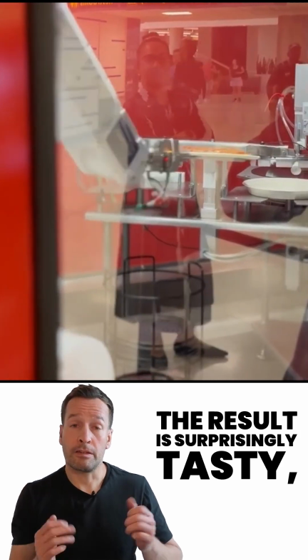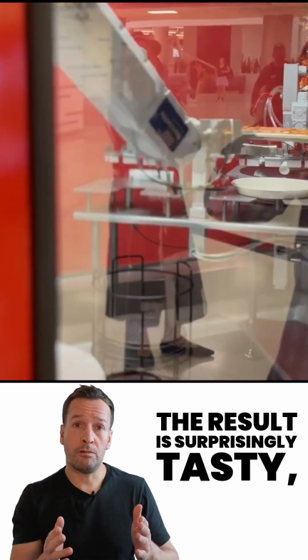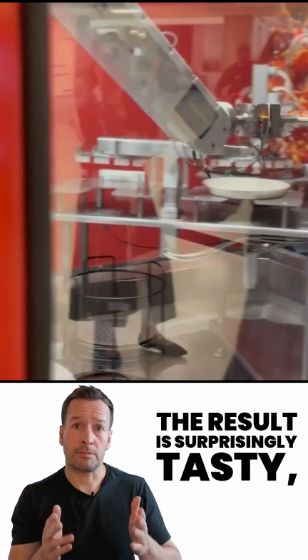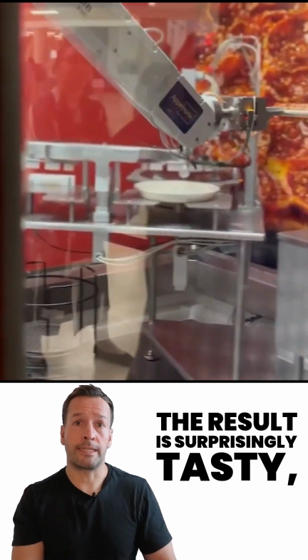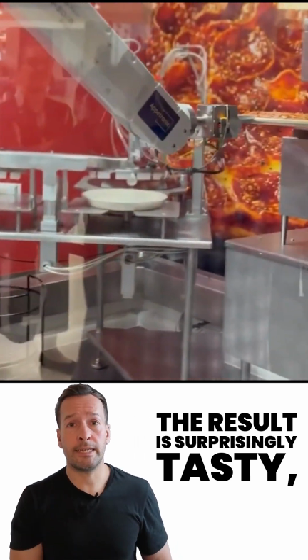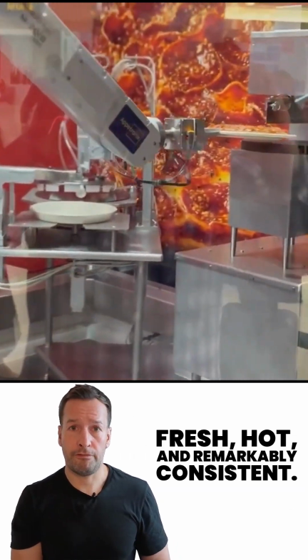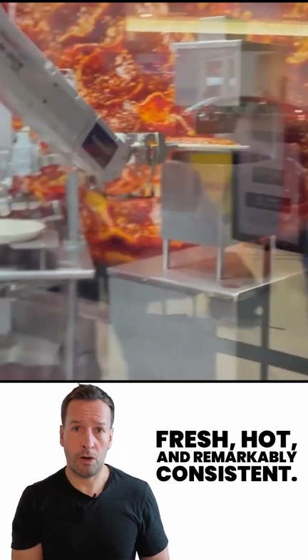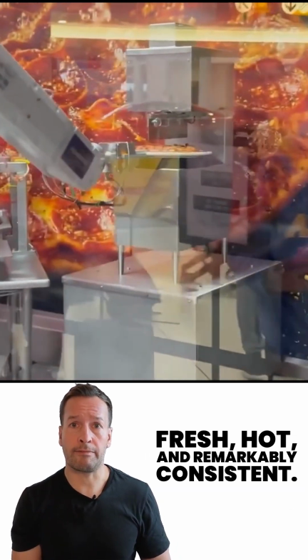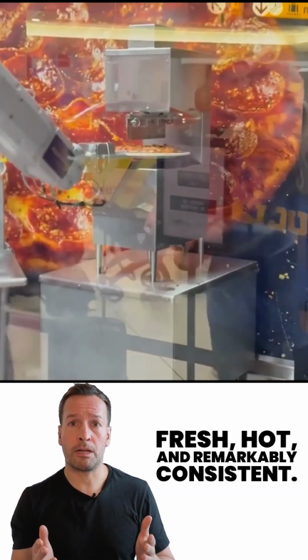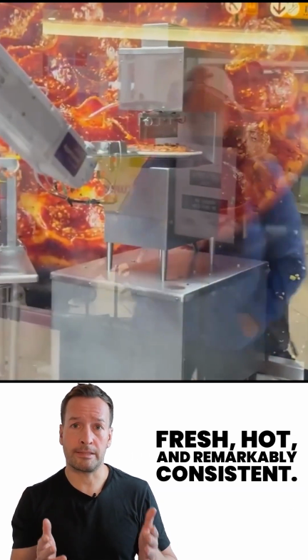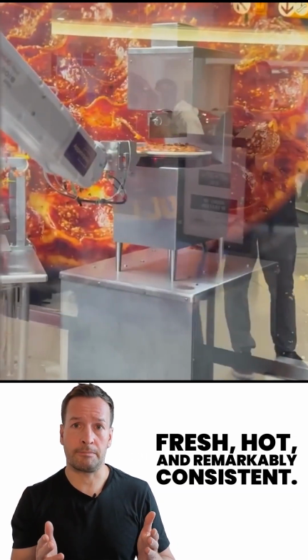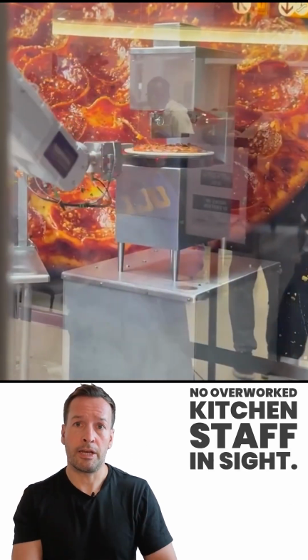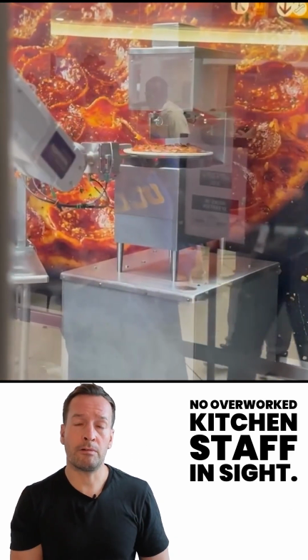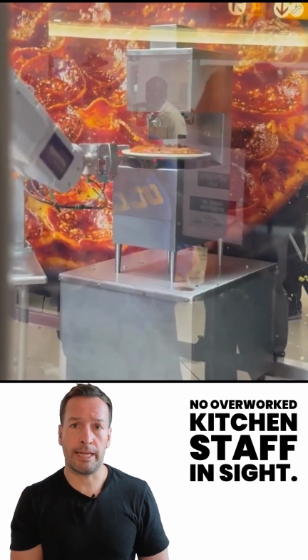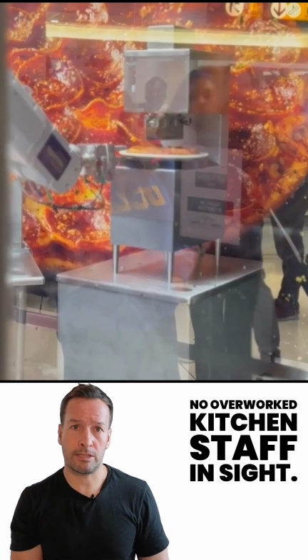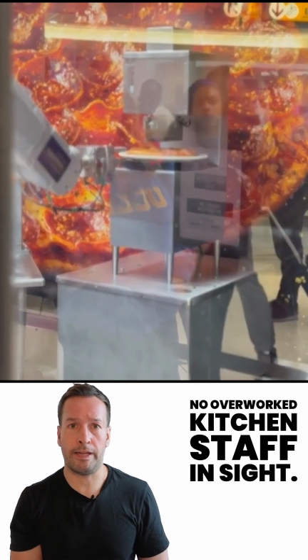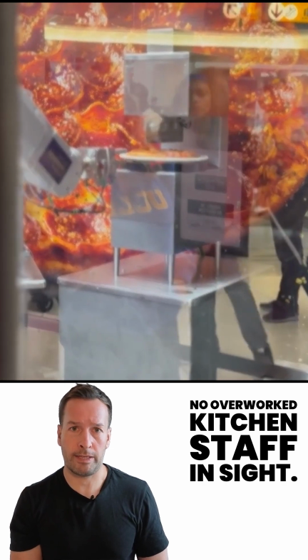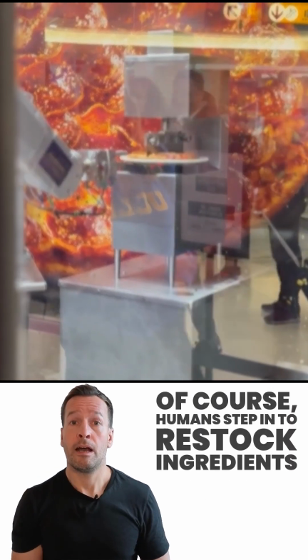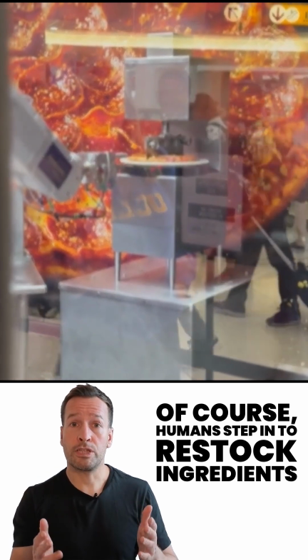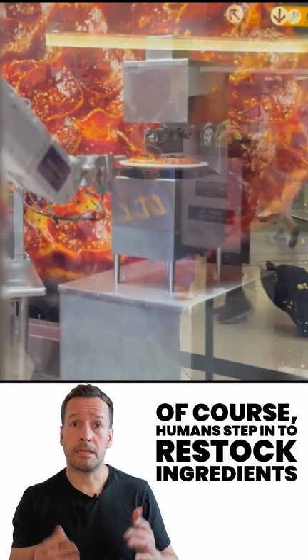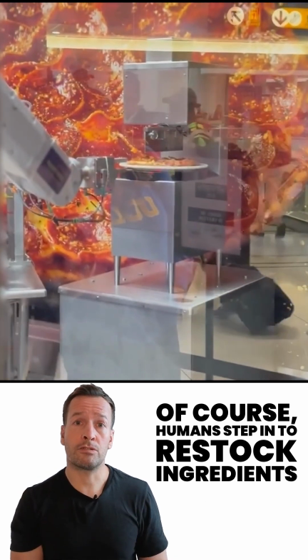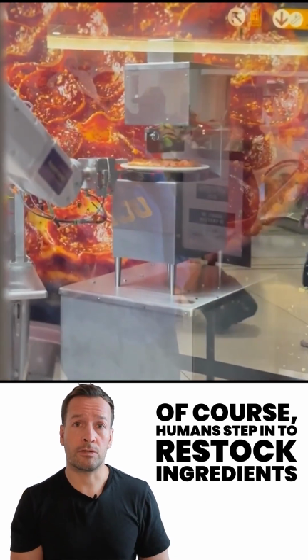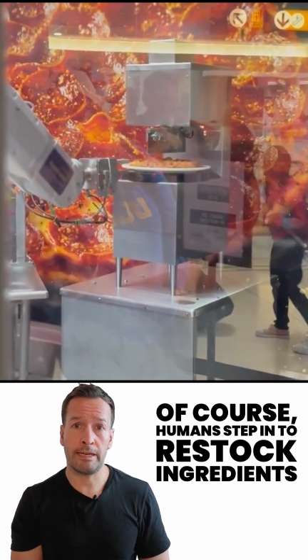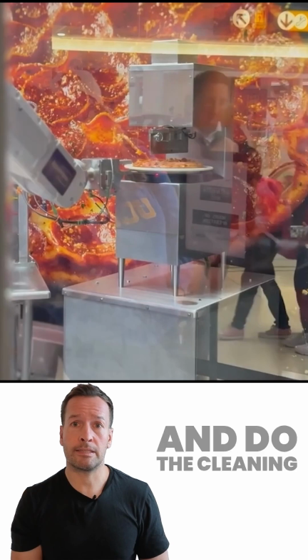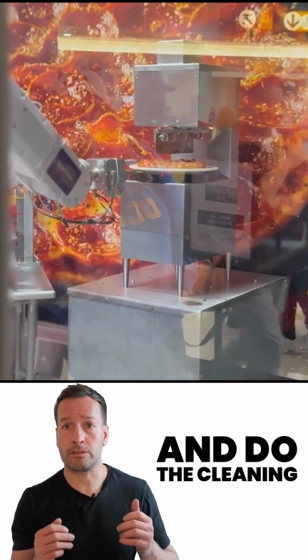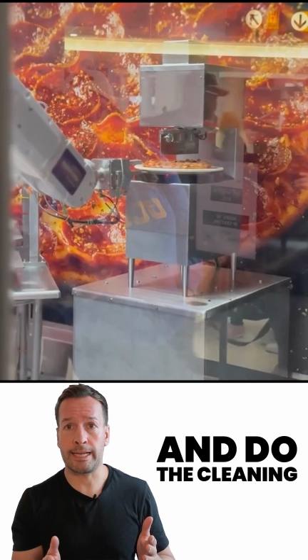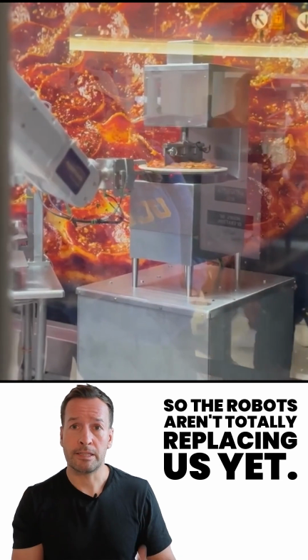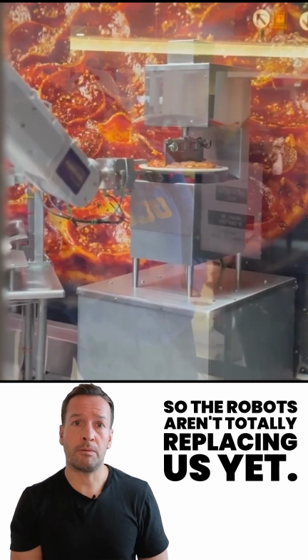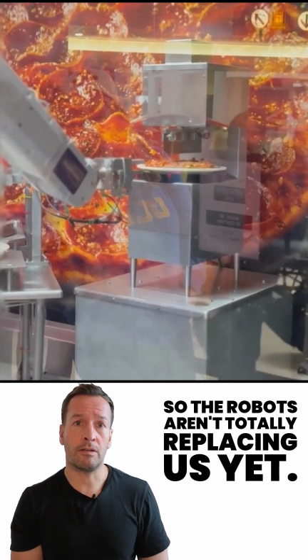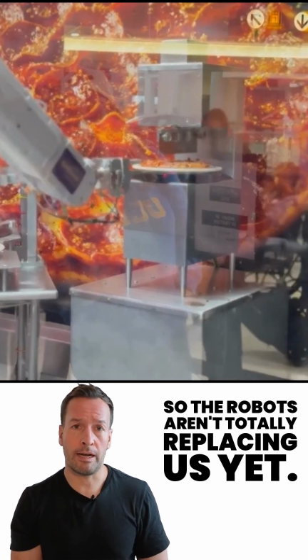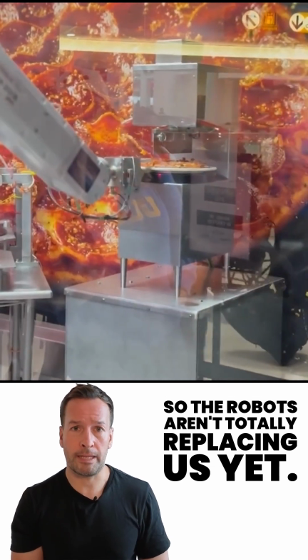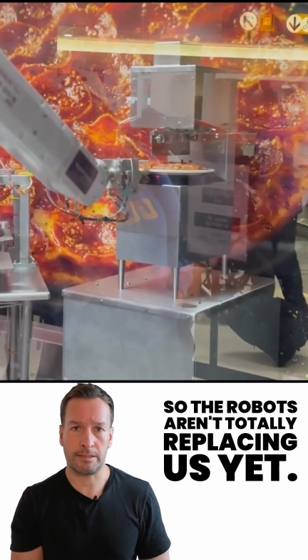The result? Surprisingly tasty, fresh, hot, and remarkably consistent — no overworked kitchen staff in sight. Of course, humans do step in to restock ingredients and do the cleaning, so the robots aren't totally replacing us yet.